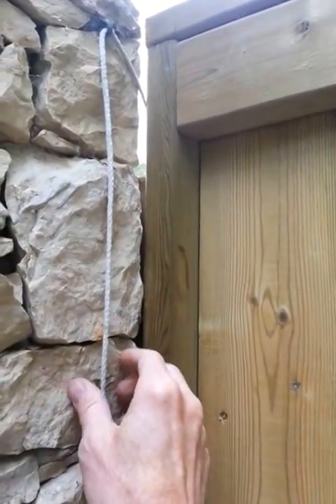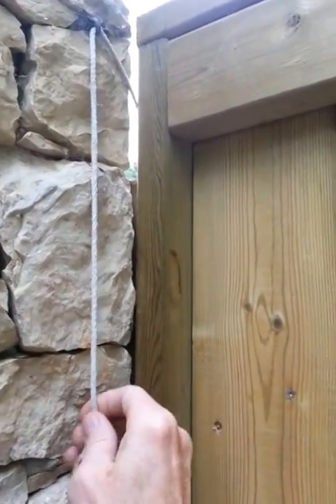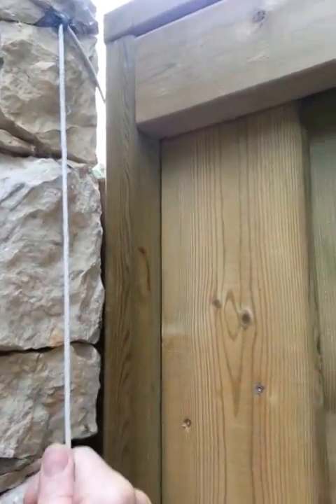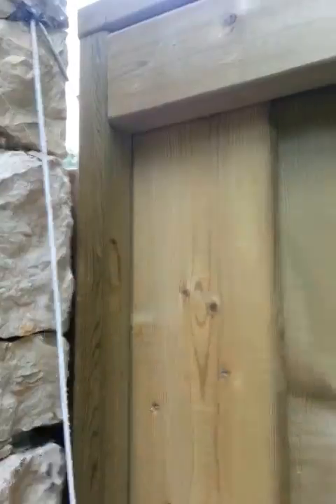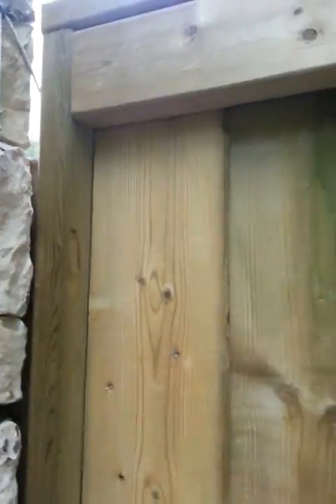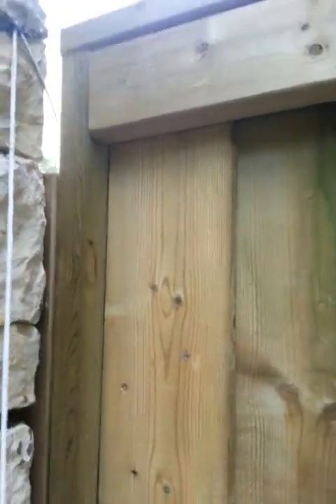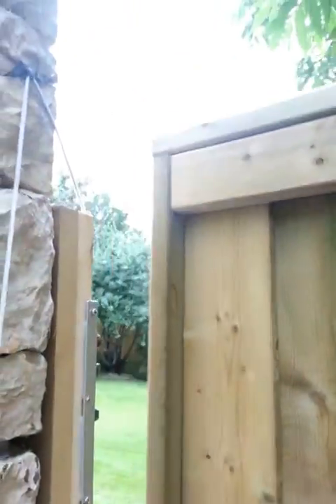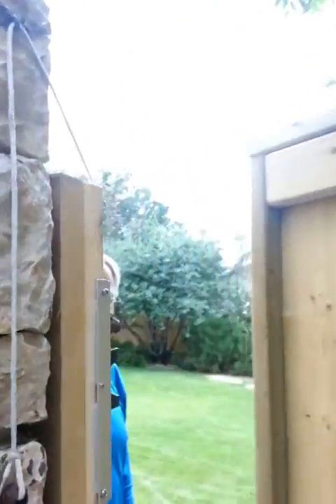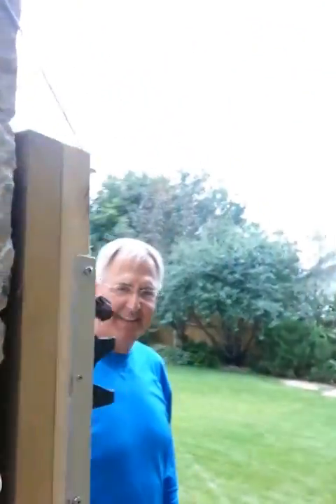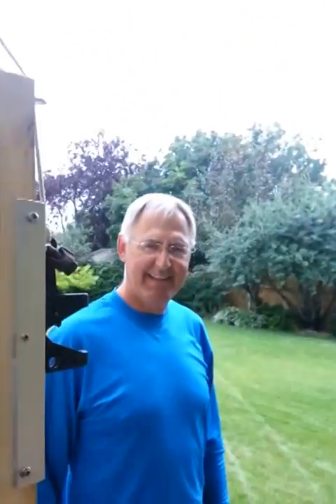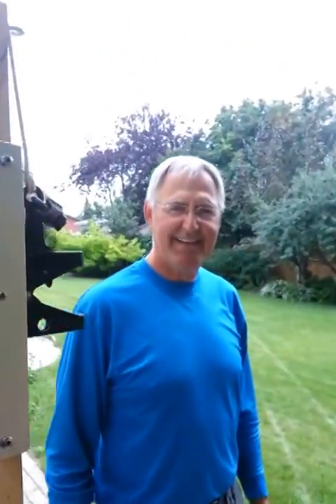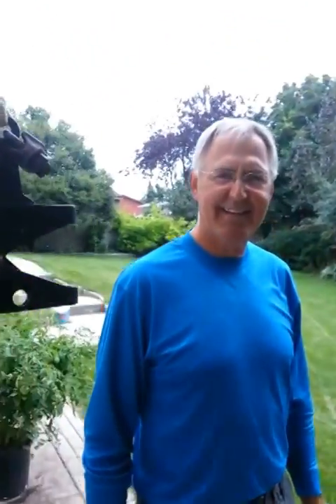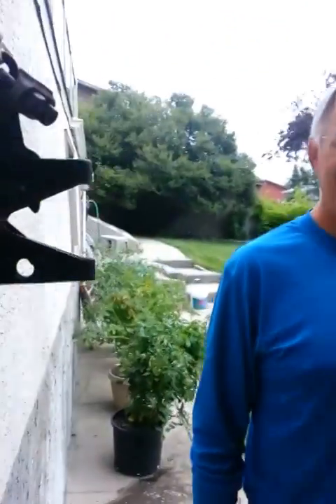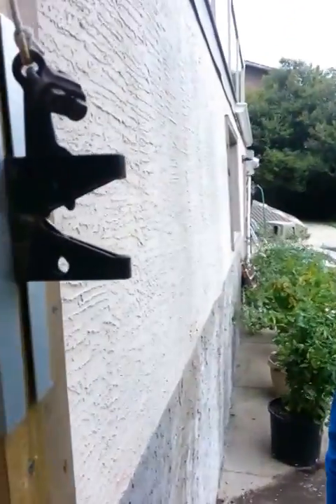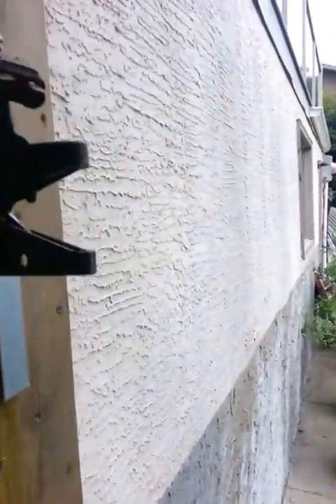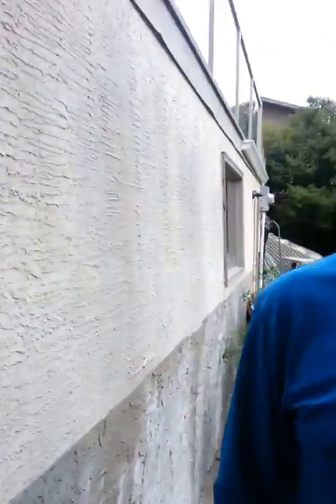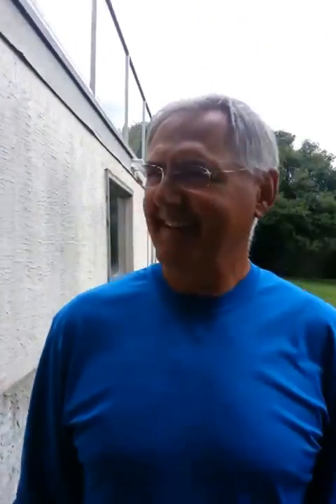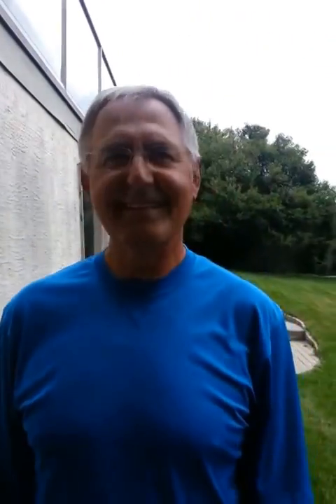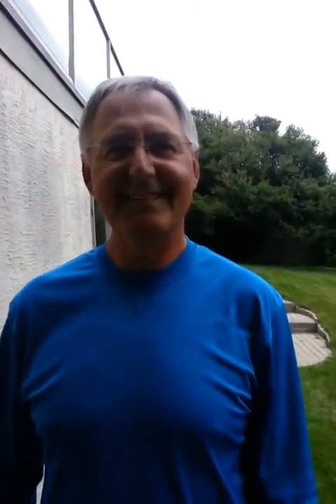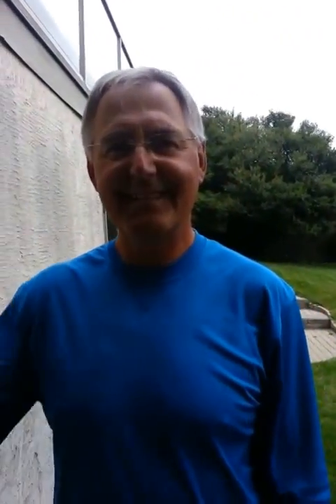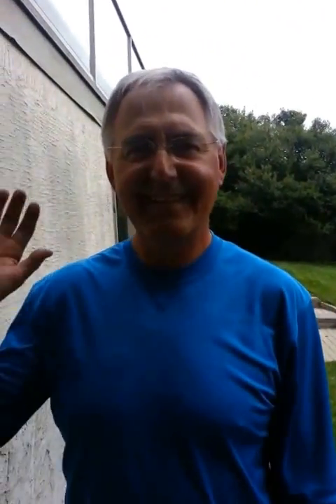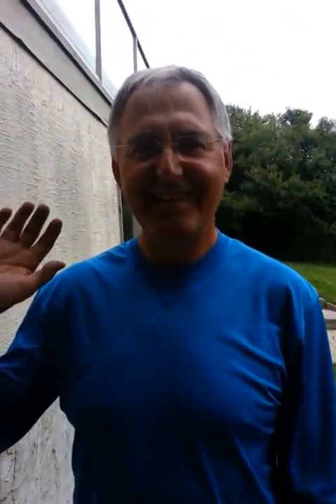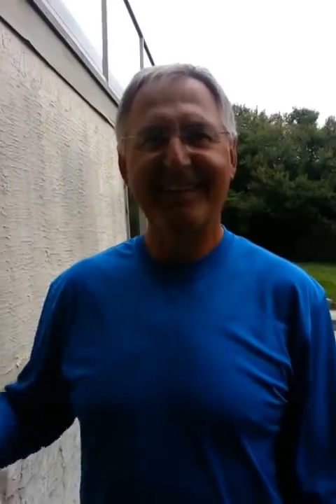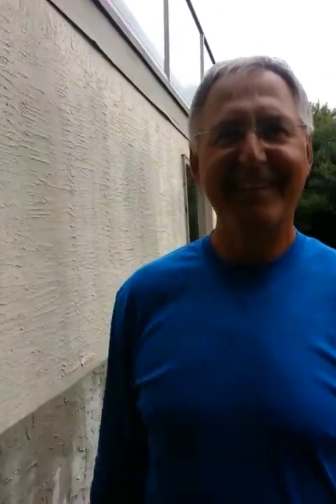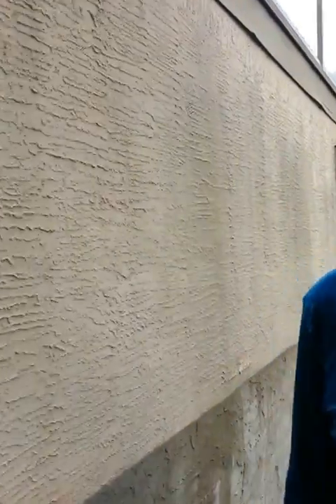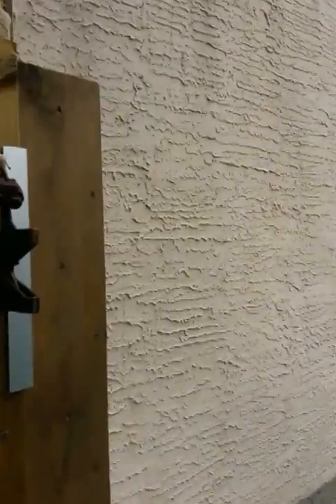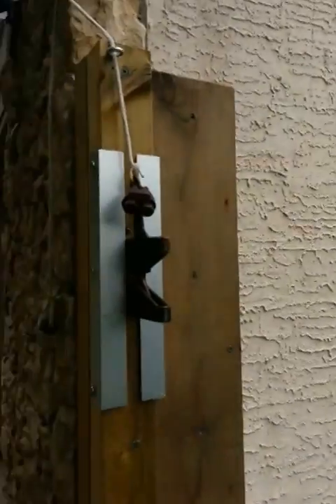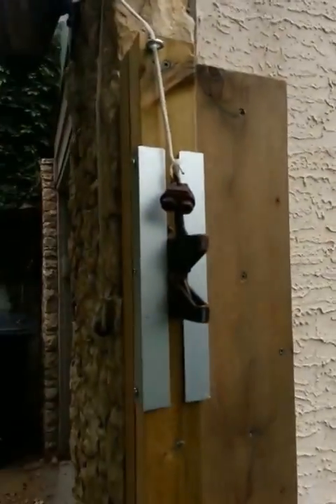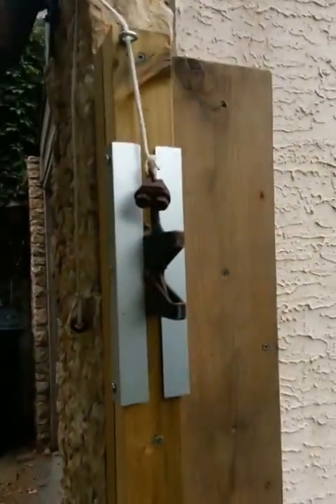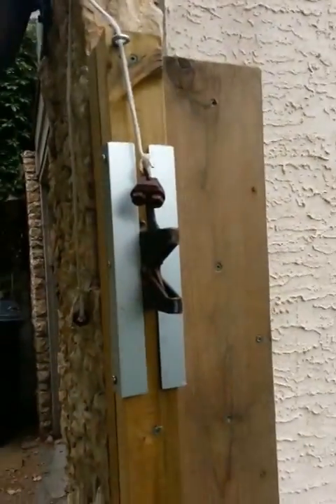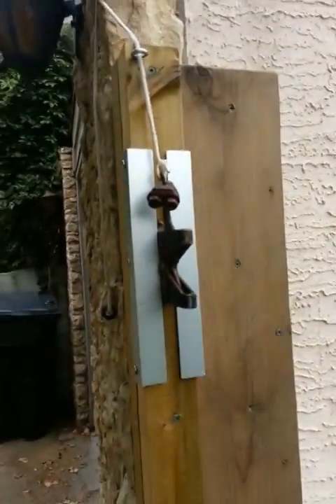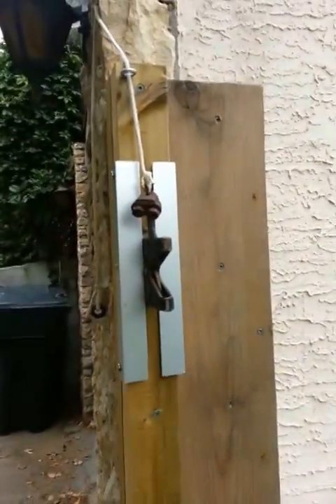So we opened the gate up. This is the man who invented it. Can you explain this, sir?